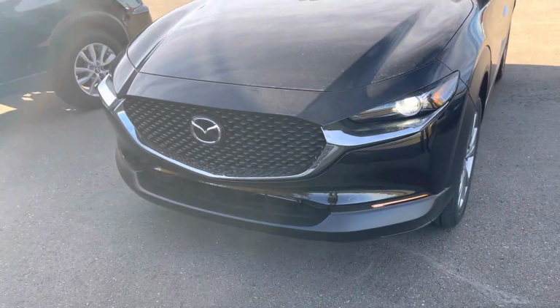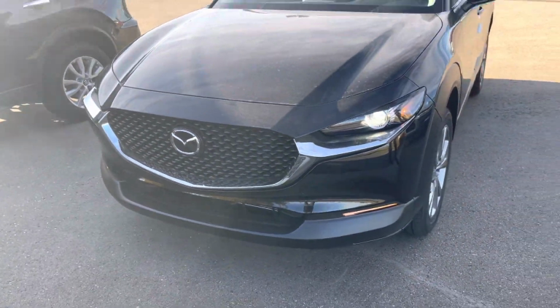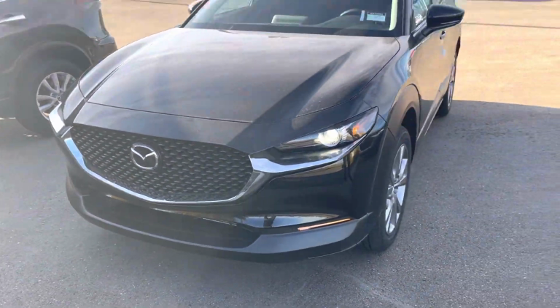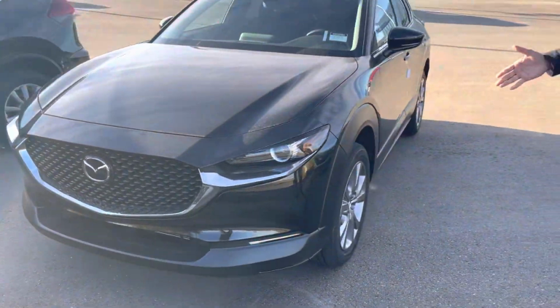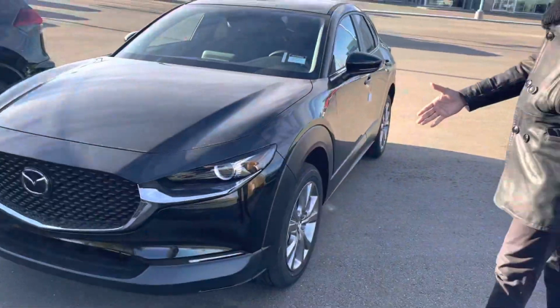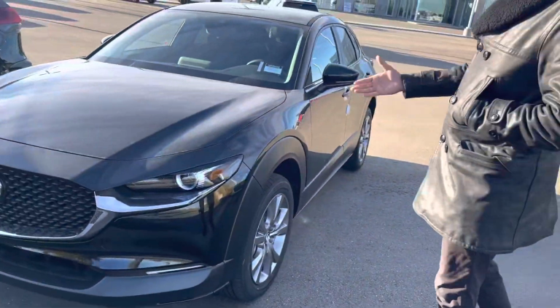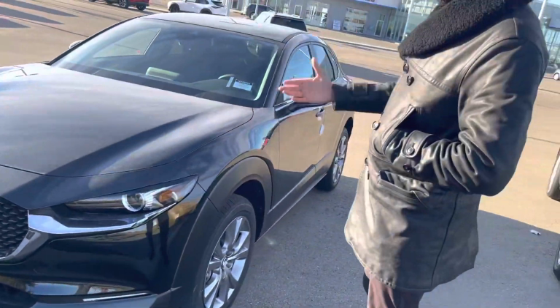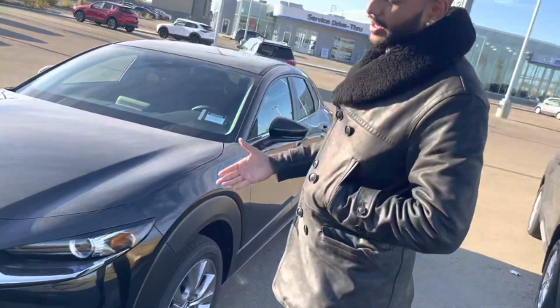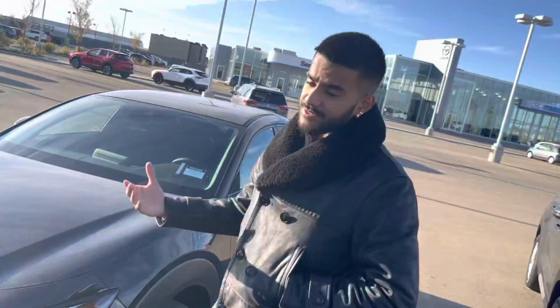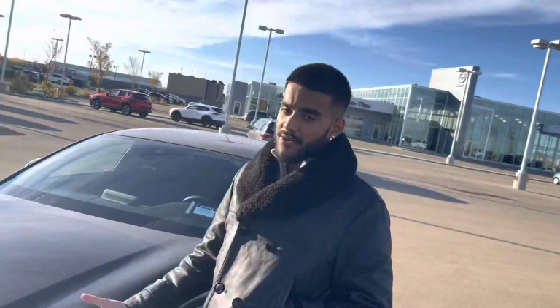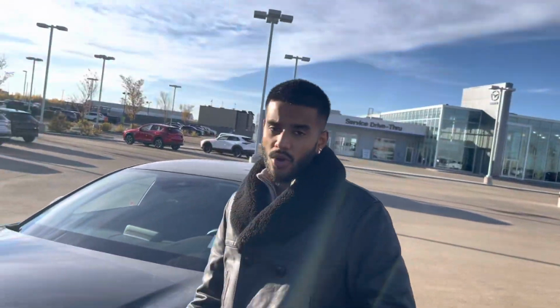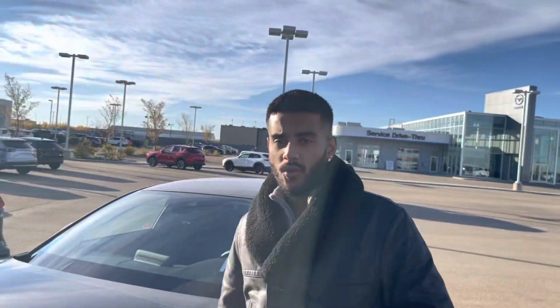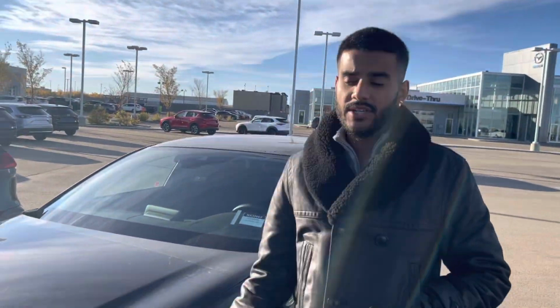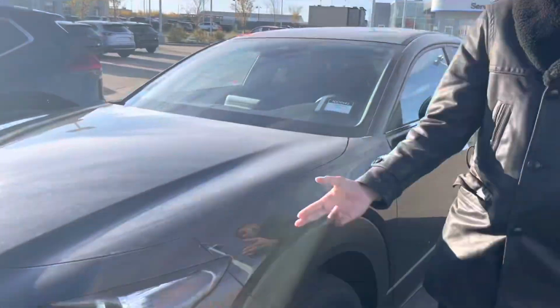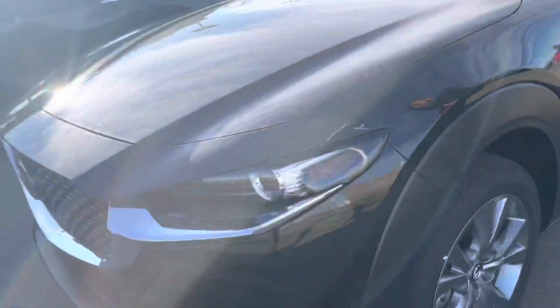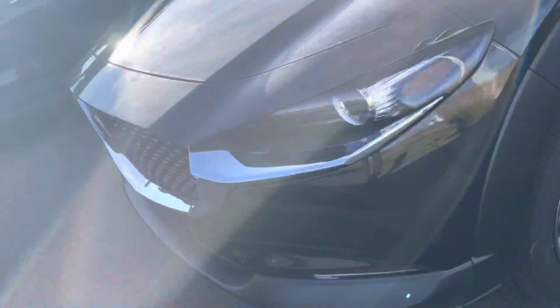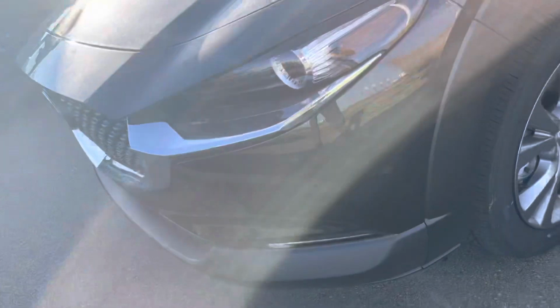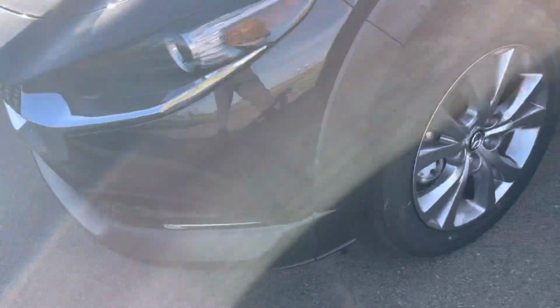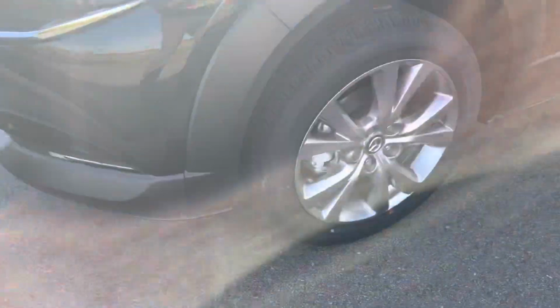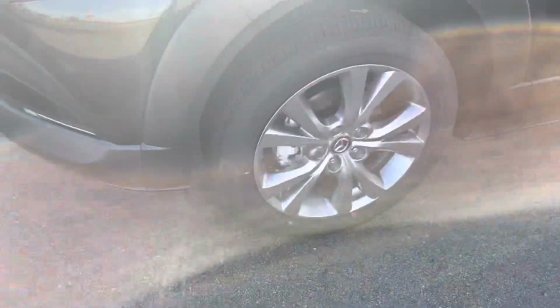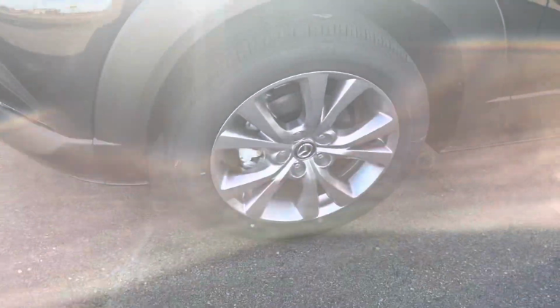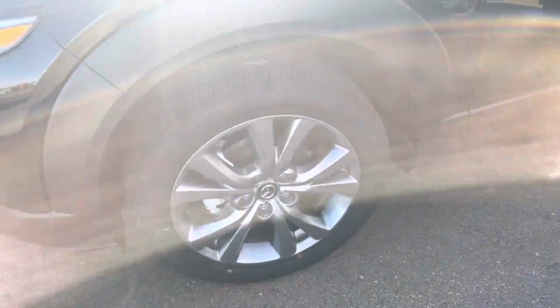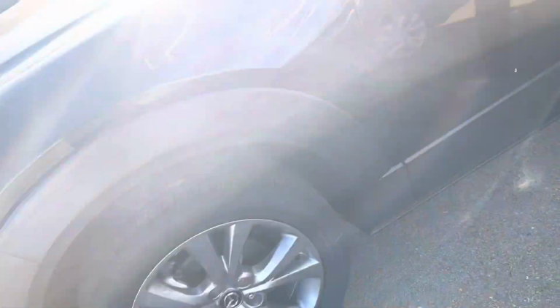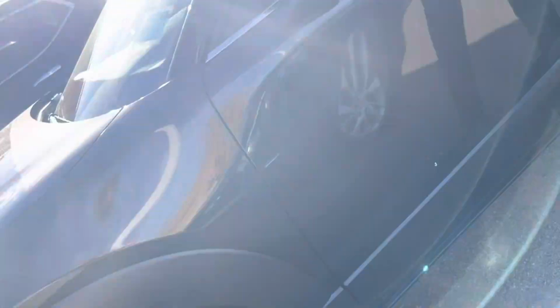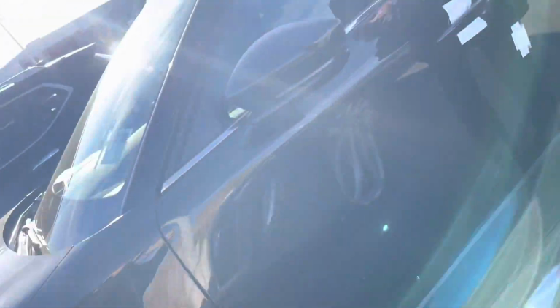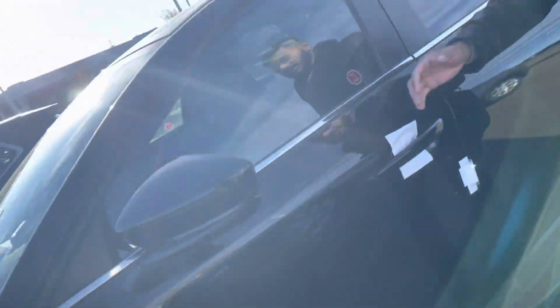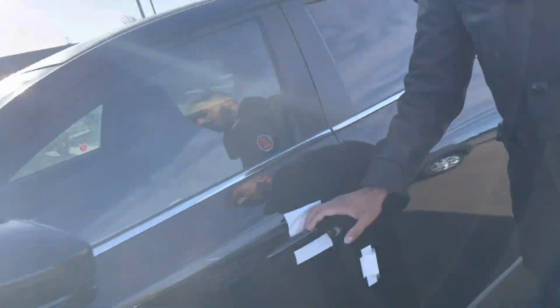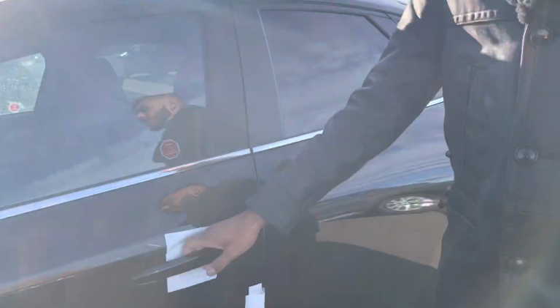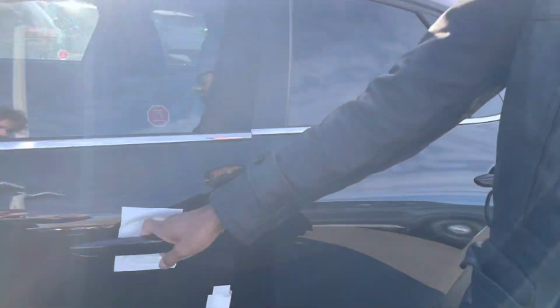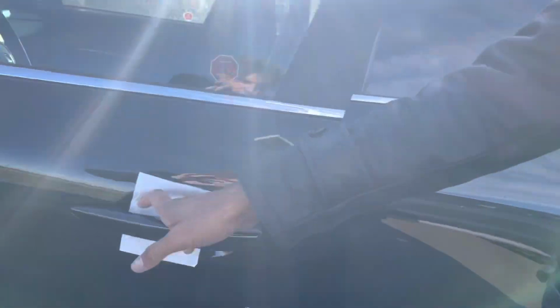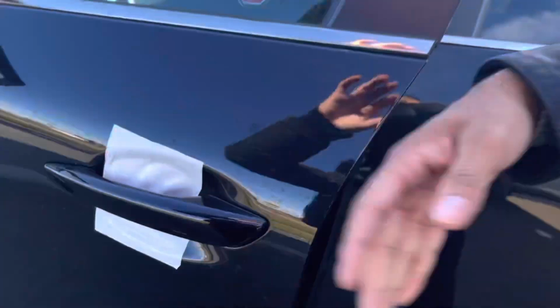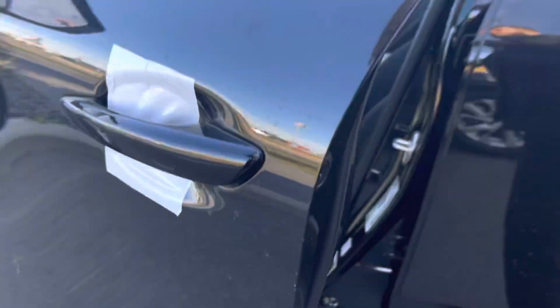This is an all-wheel drive model, and honestly it's very loaded for what it is. You have wrapped LED headlights, nice big sporty looking rims, and blind spot monitoring on the side view mirrors.